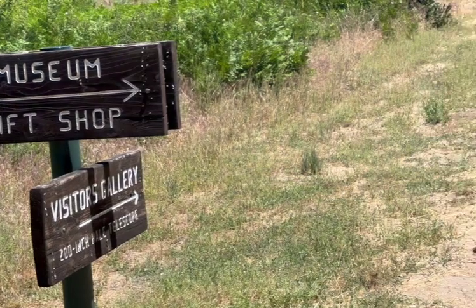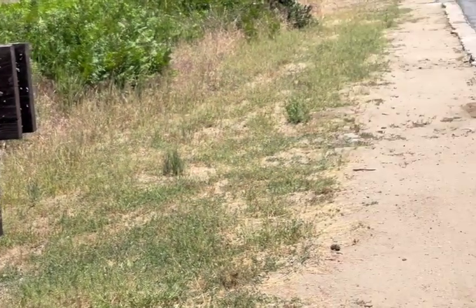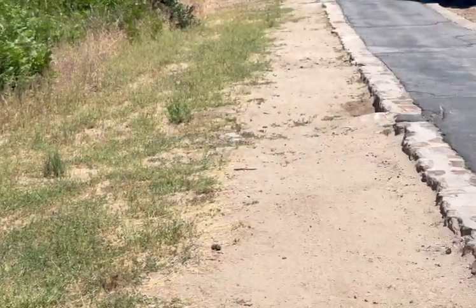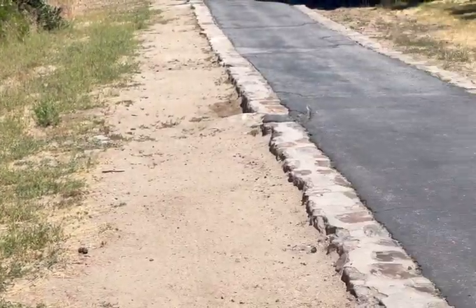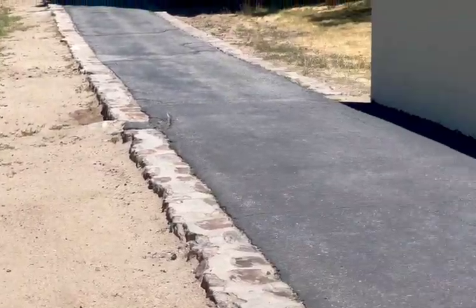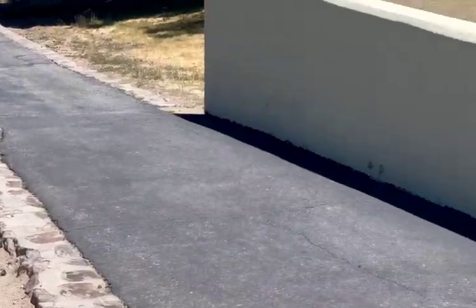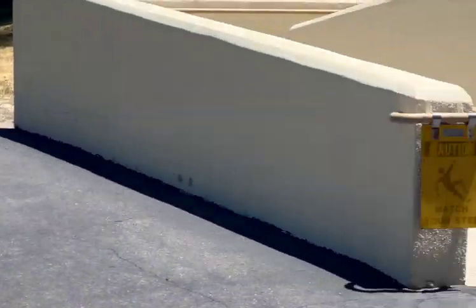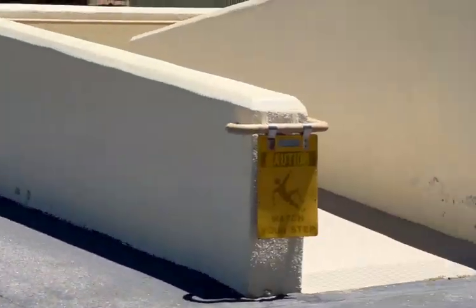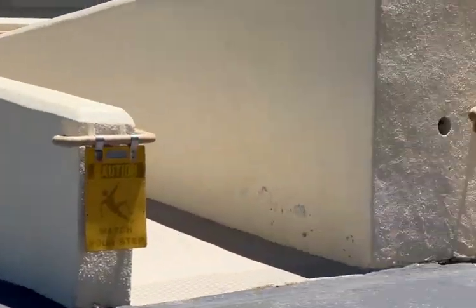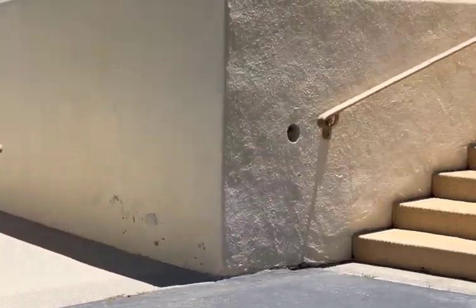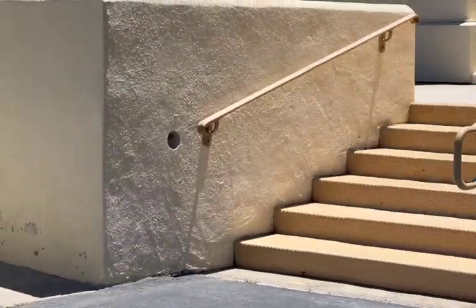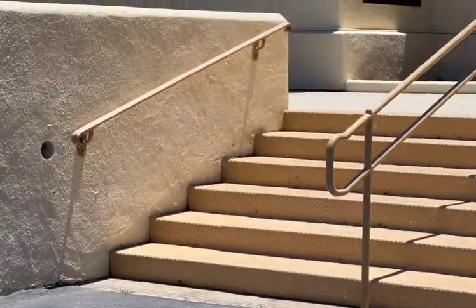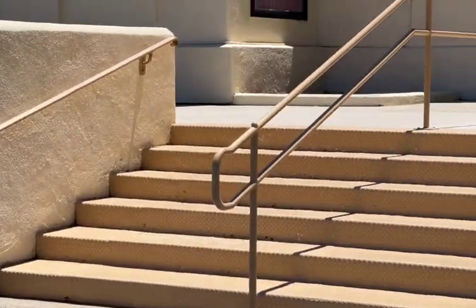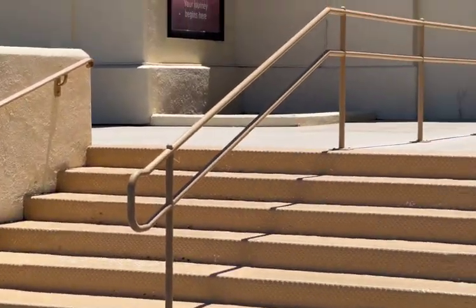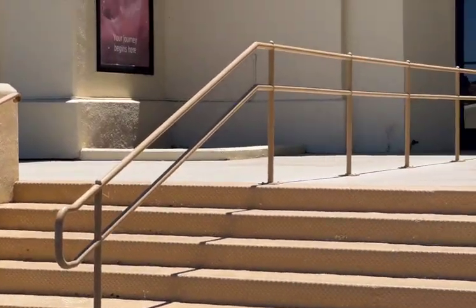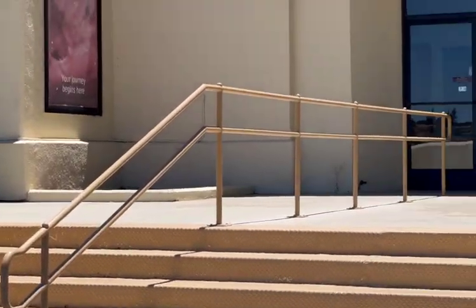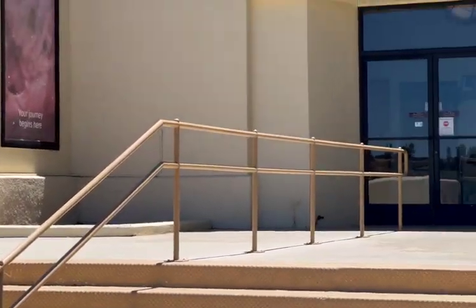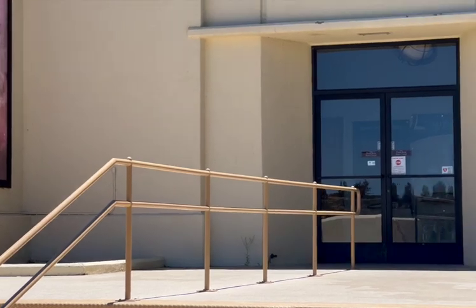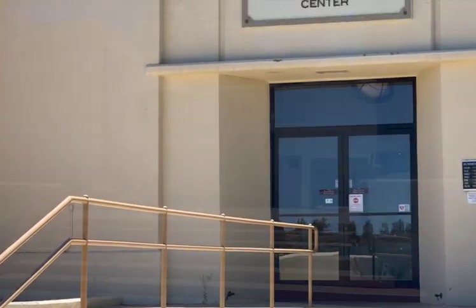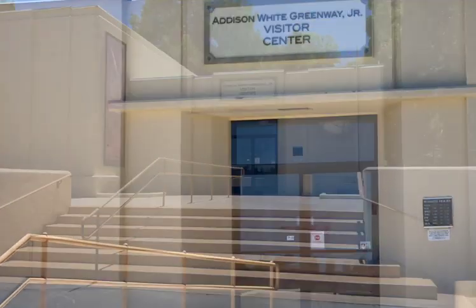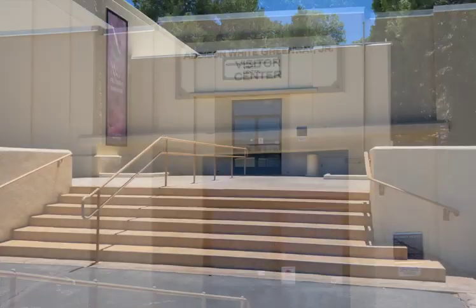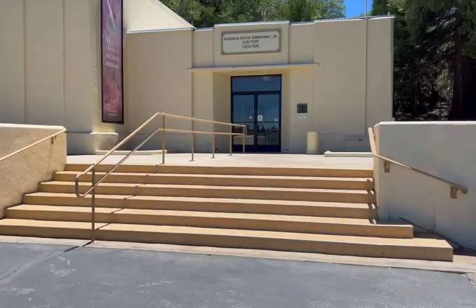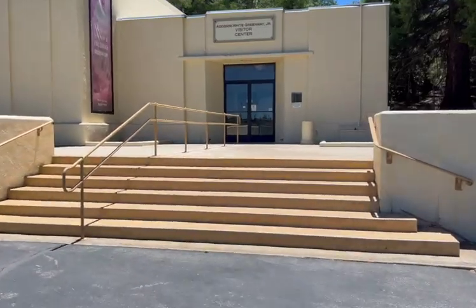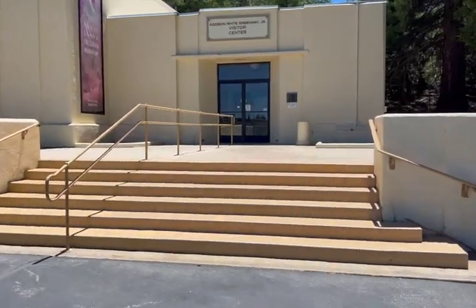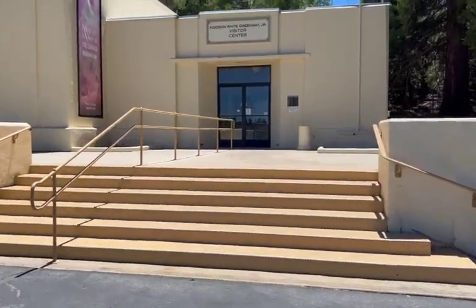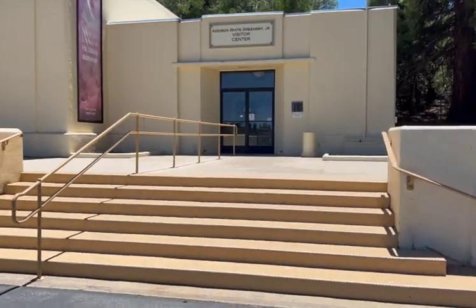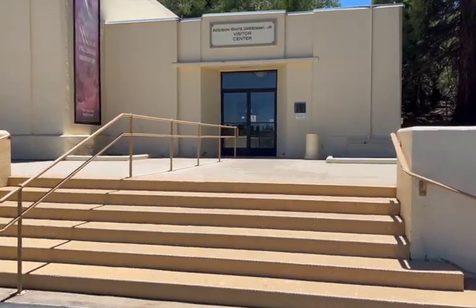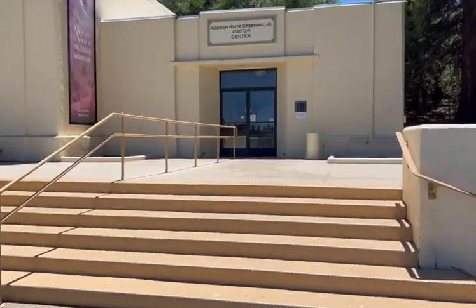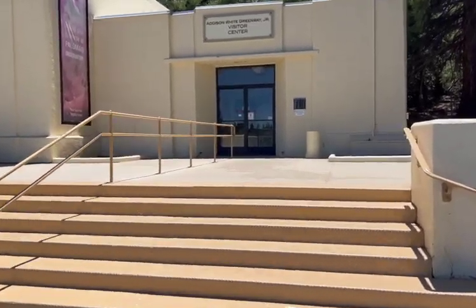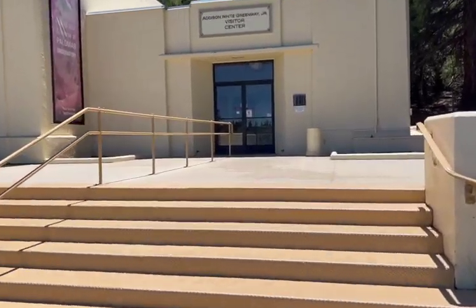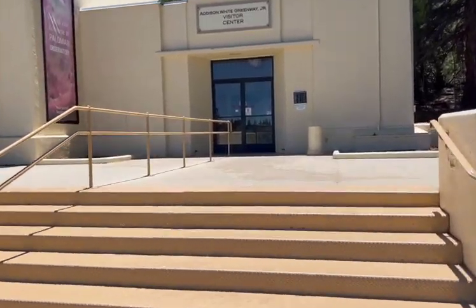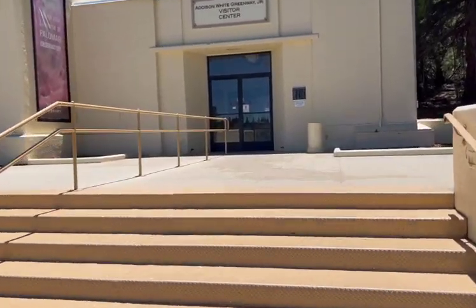On your way in, you'll see the visitor center and gift shop. Once you've been there for a while, you can walk further up to the Observatory.